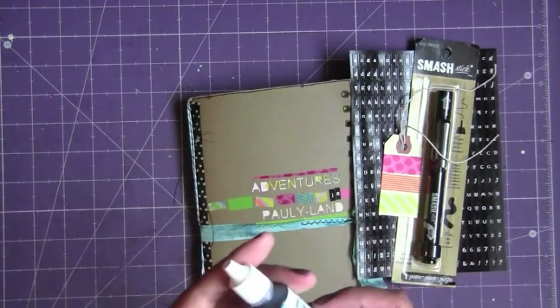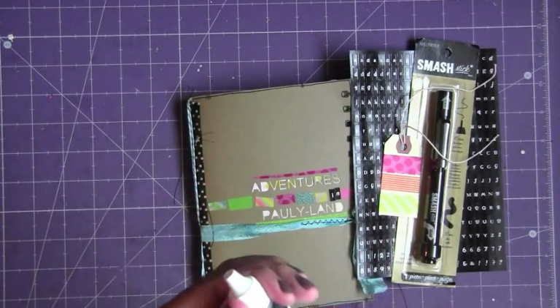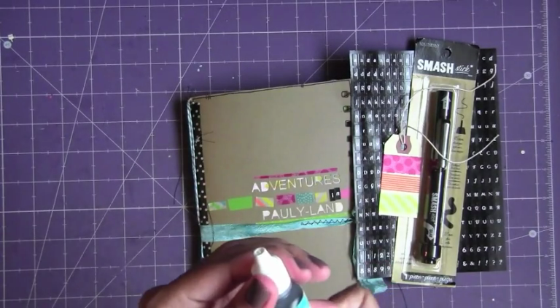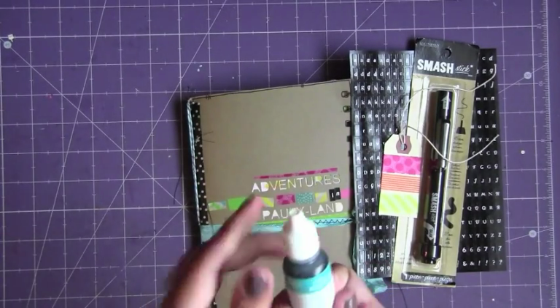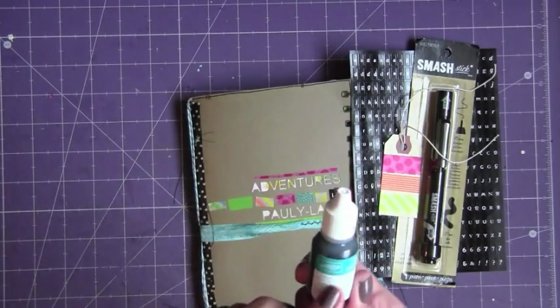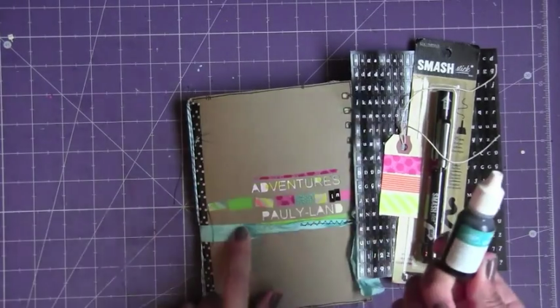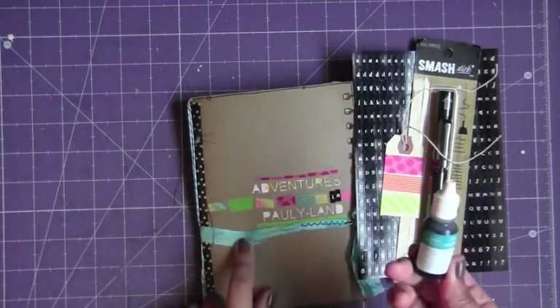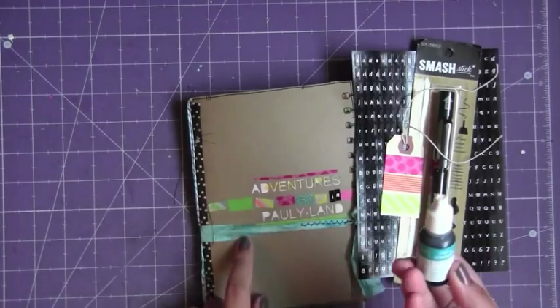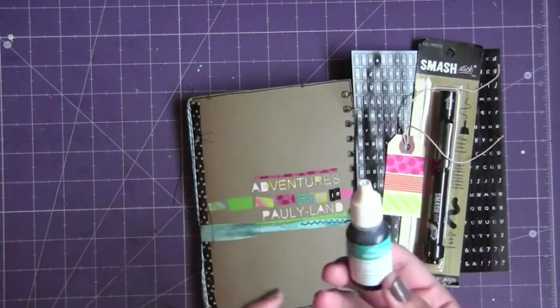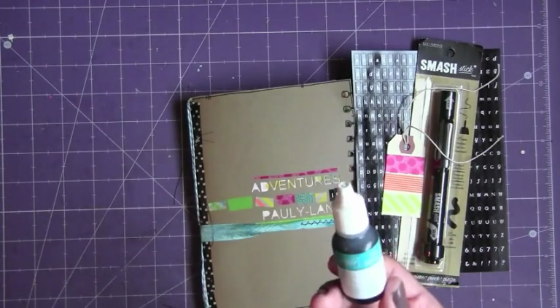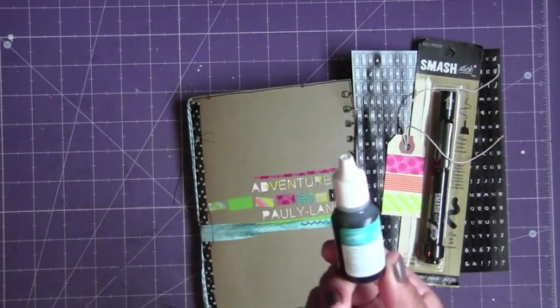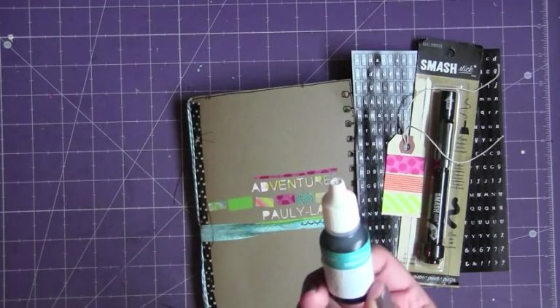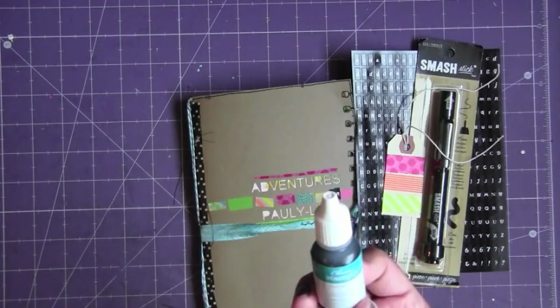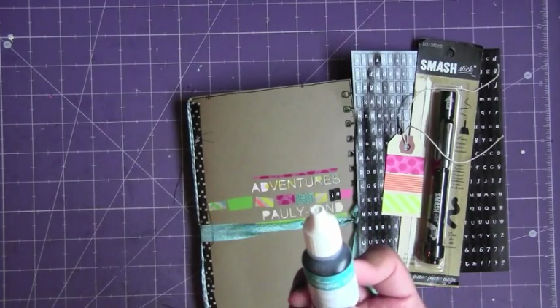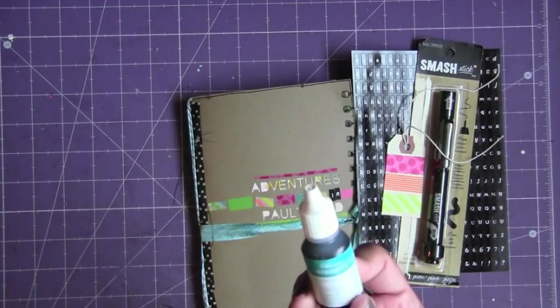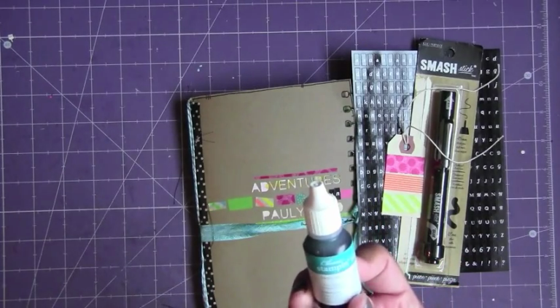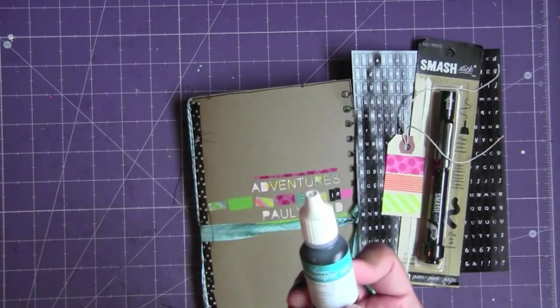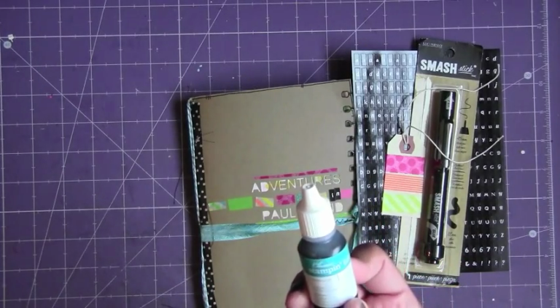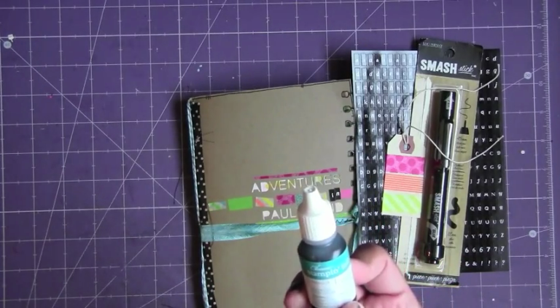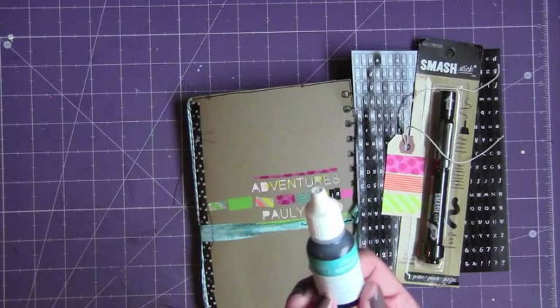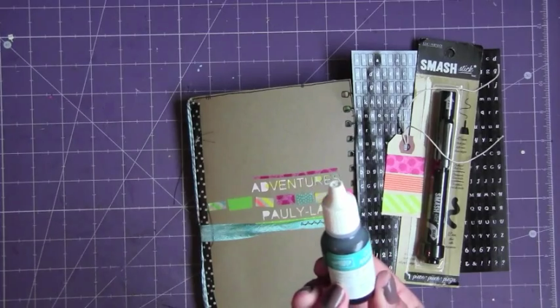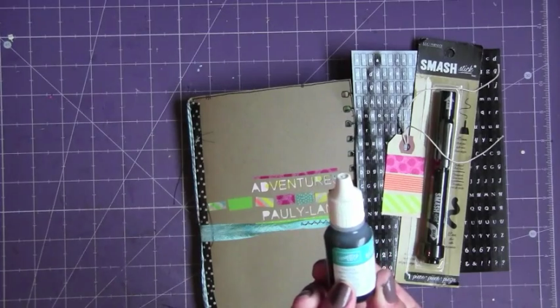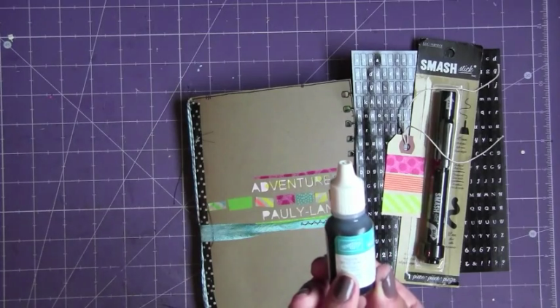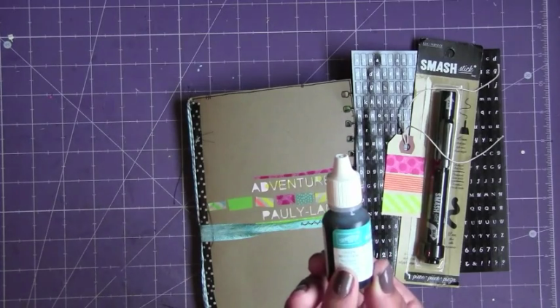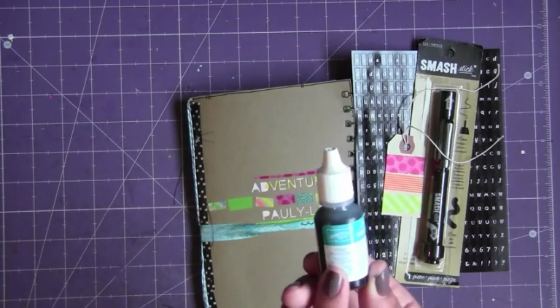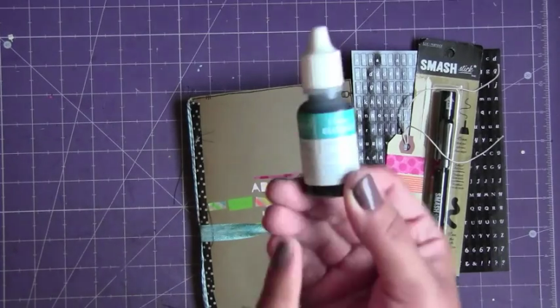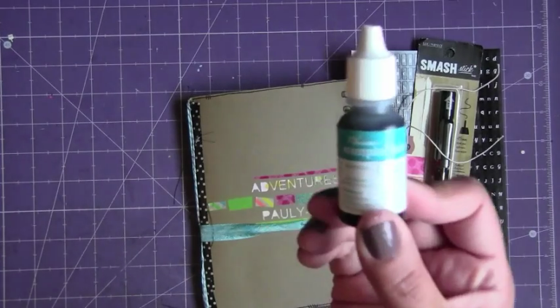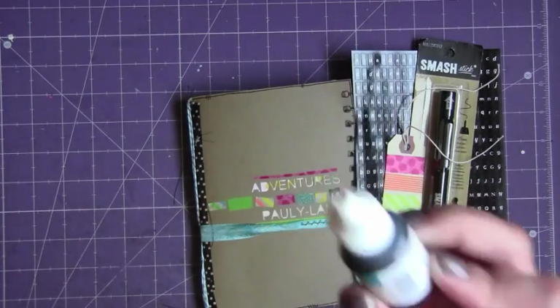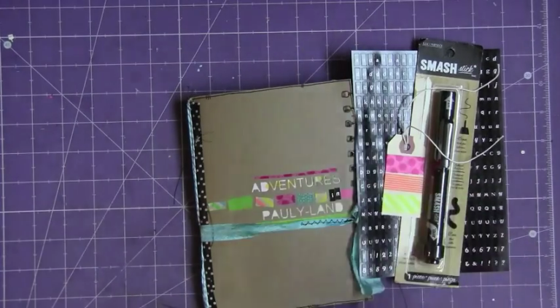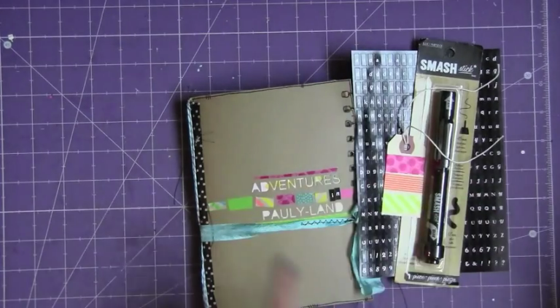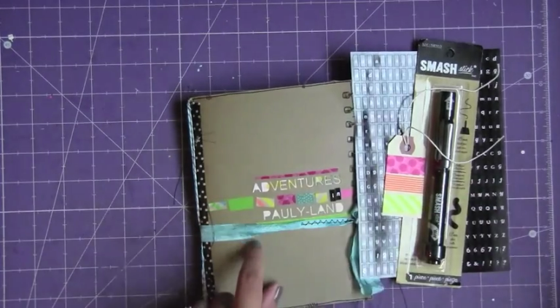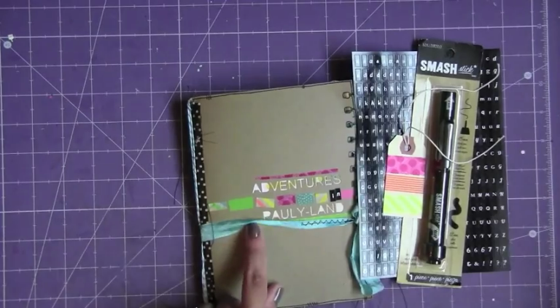I dyed my scene binding myself with Stampin' Up's classic re-ink — taken with teal. So I used this to dye my scene binding.